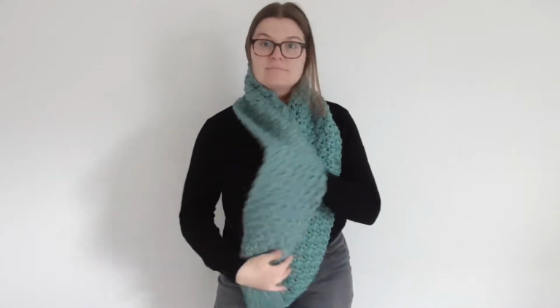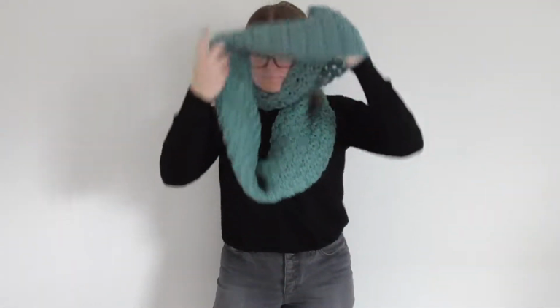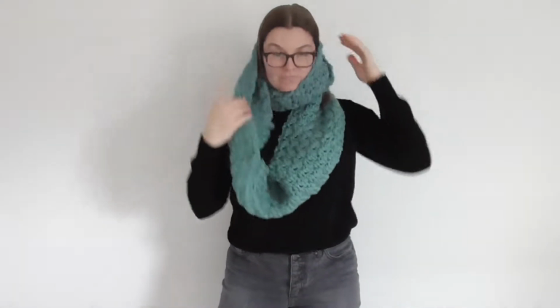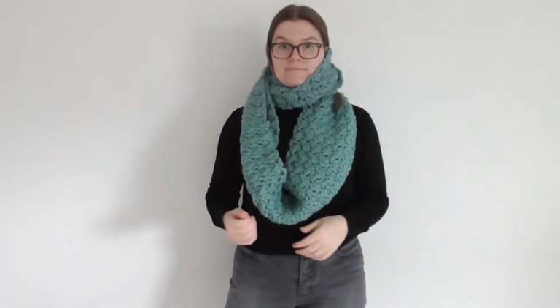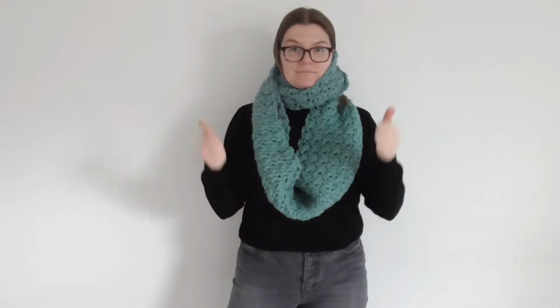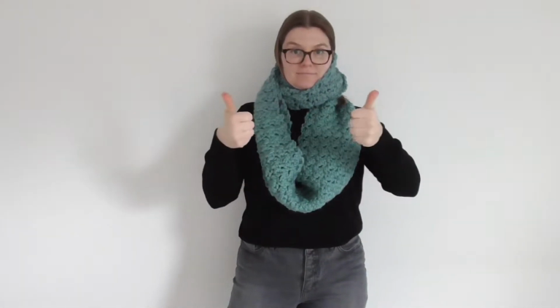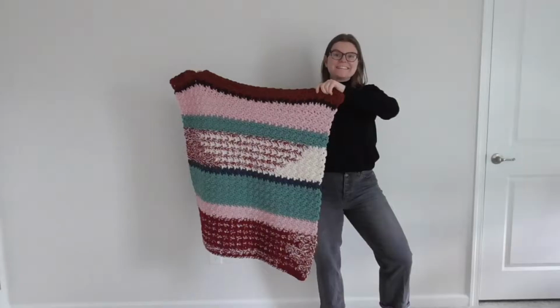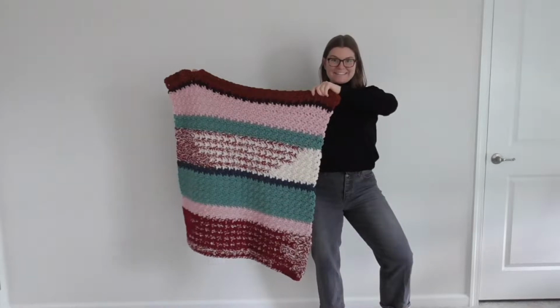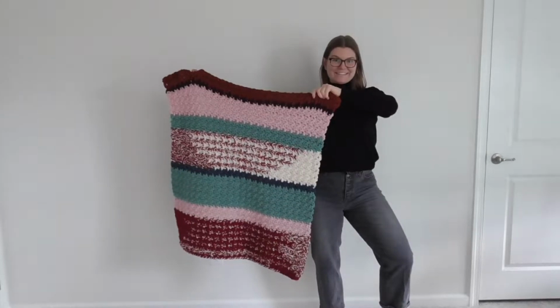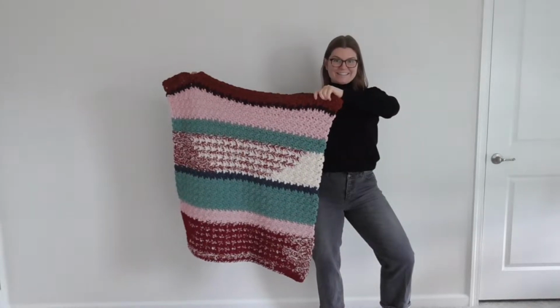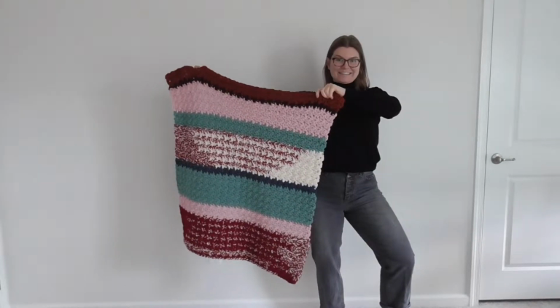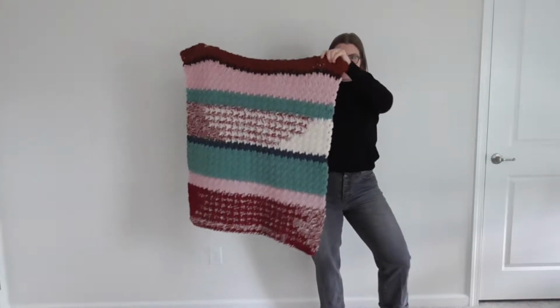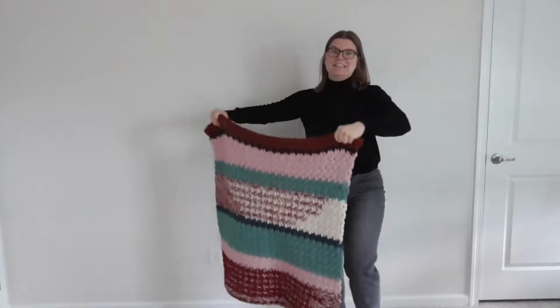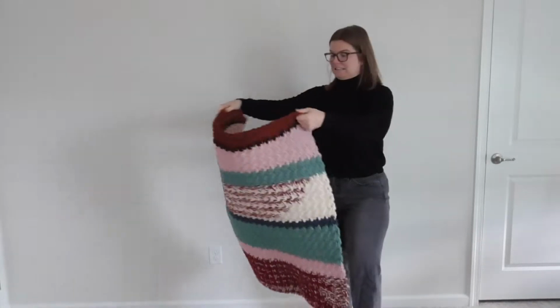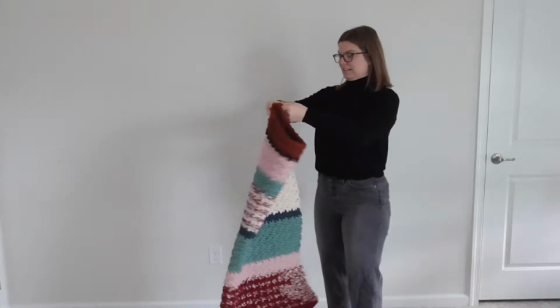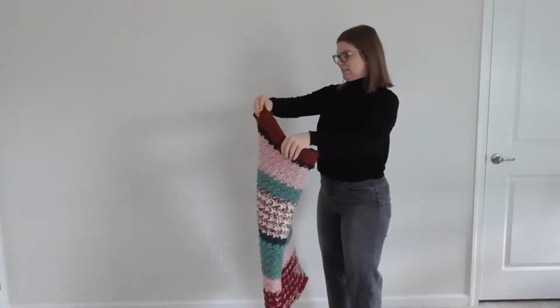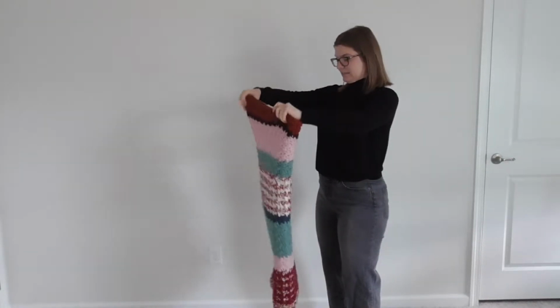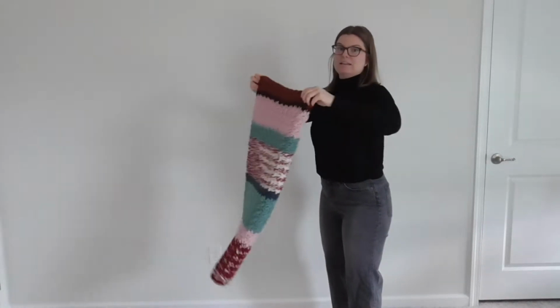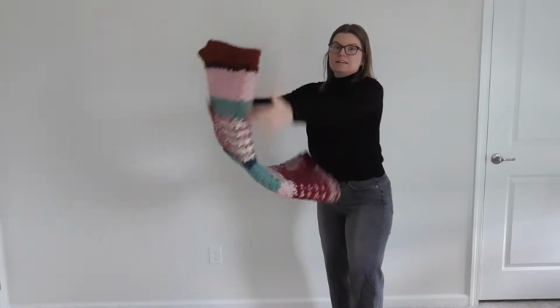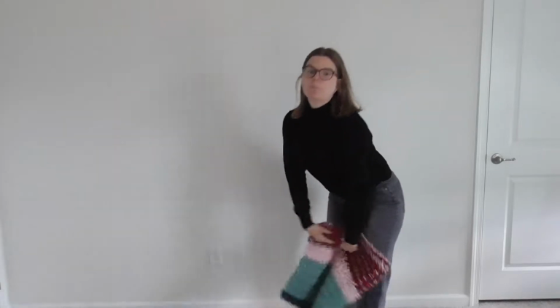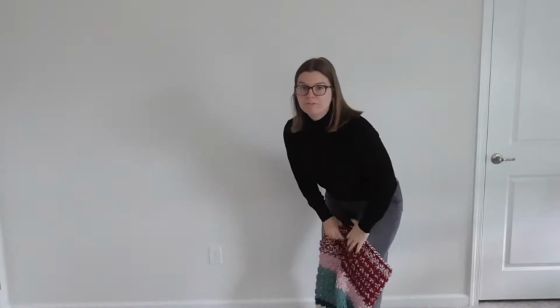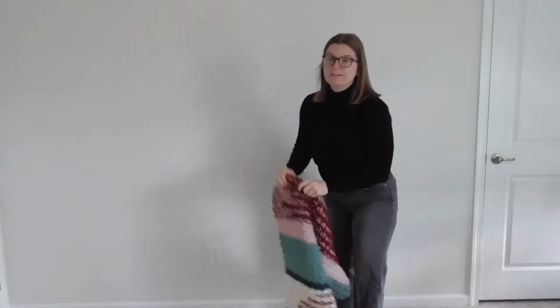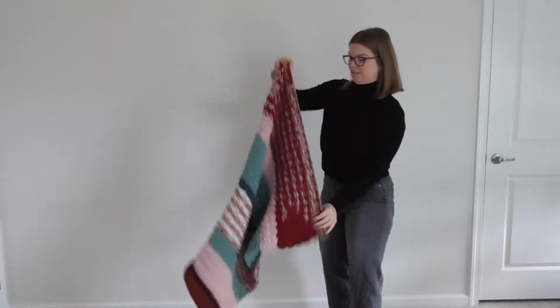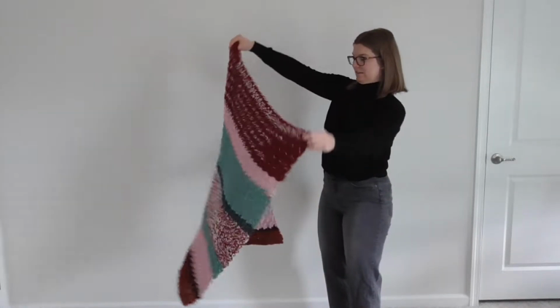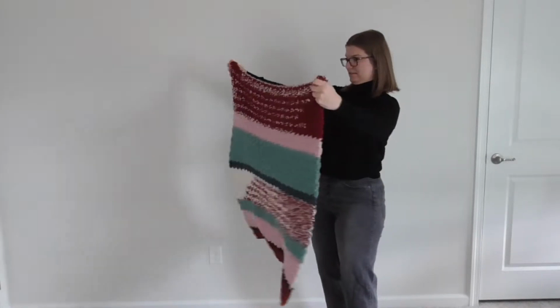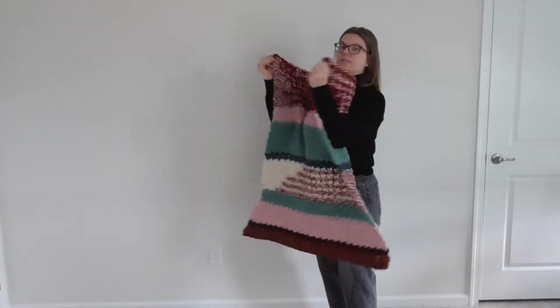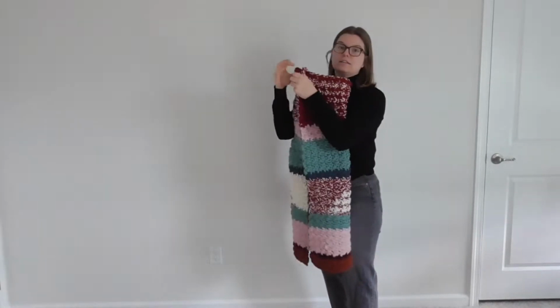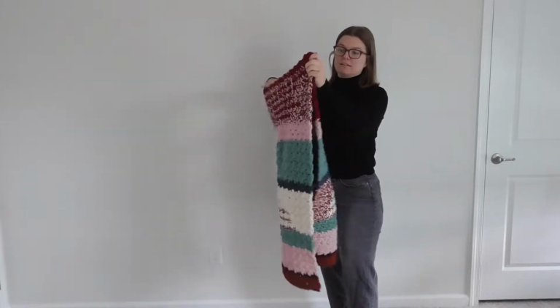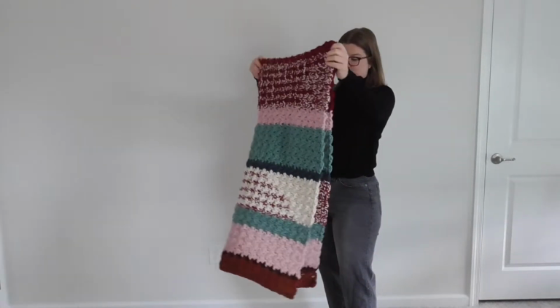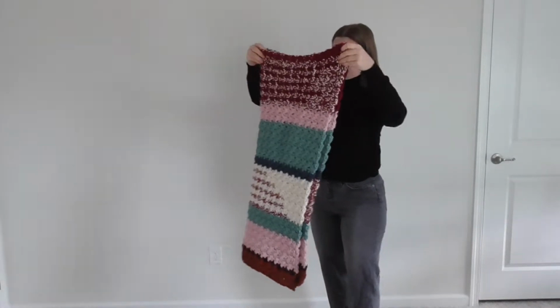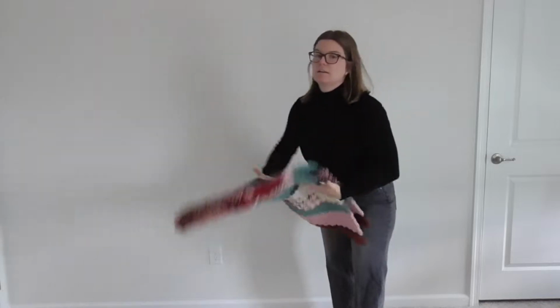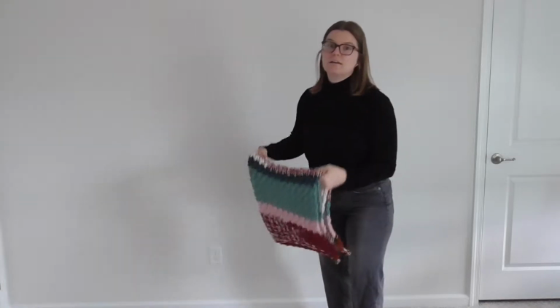In this video I'm going to show you how to work lemon peel stitch and then I'll show you how to work each individual project. If you like this video please like and subscribe, and if you have any questions as you work through it please leave a comment down below.